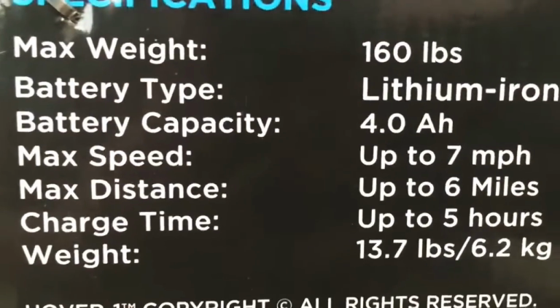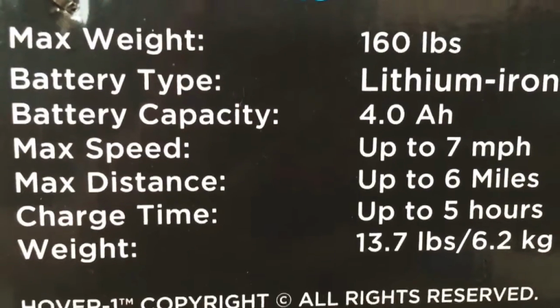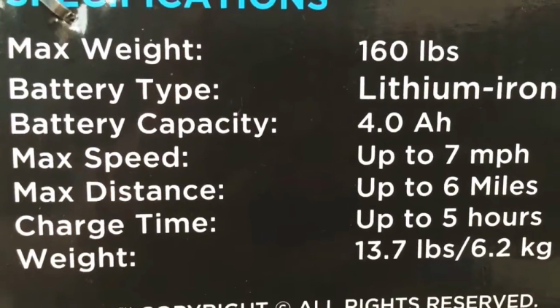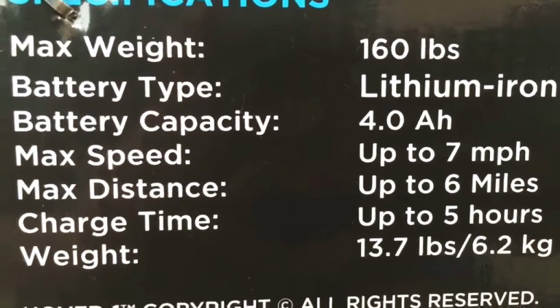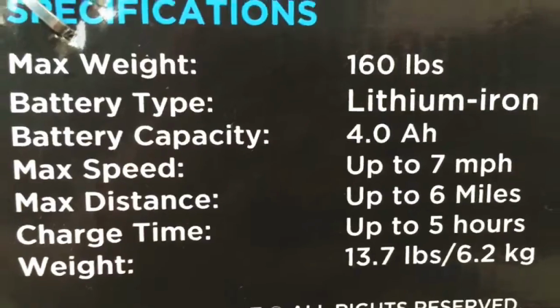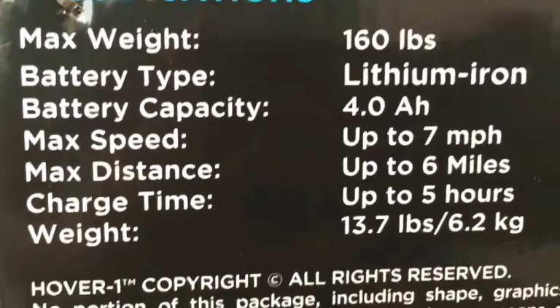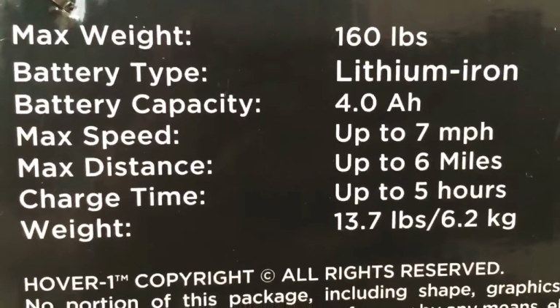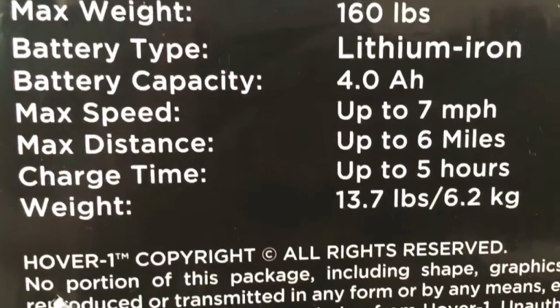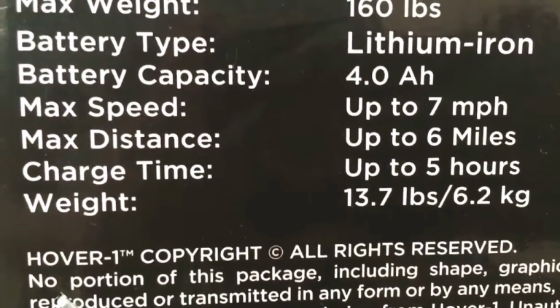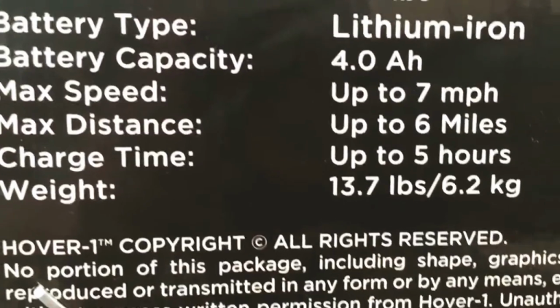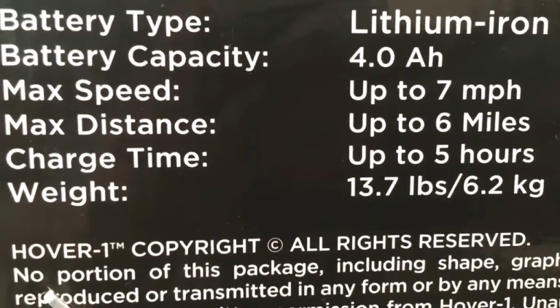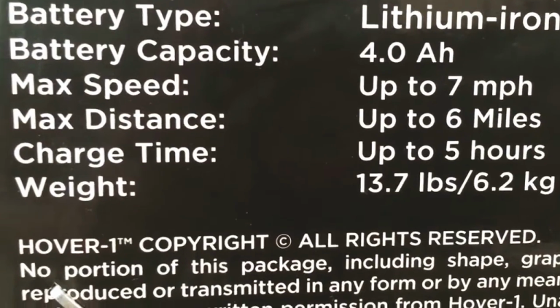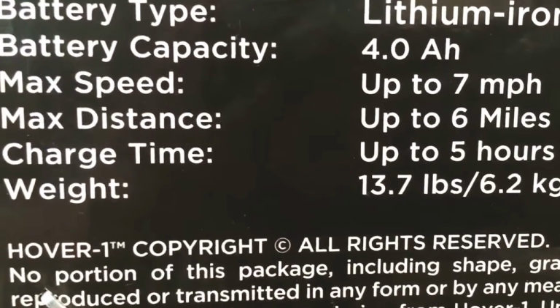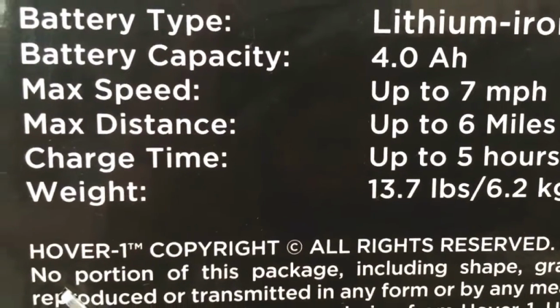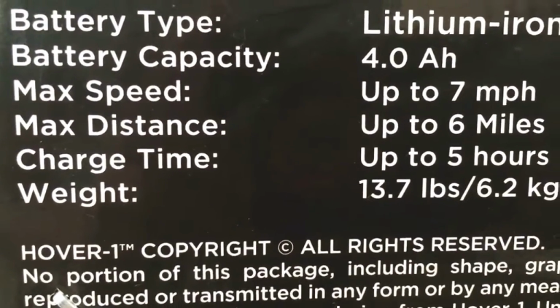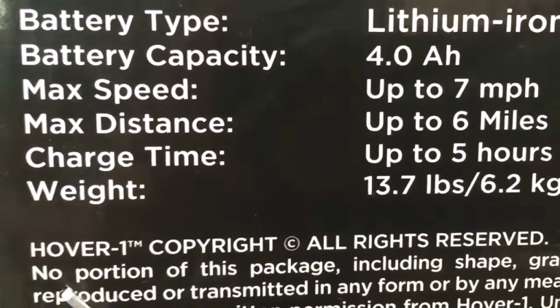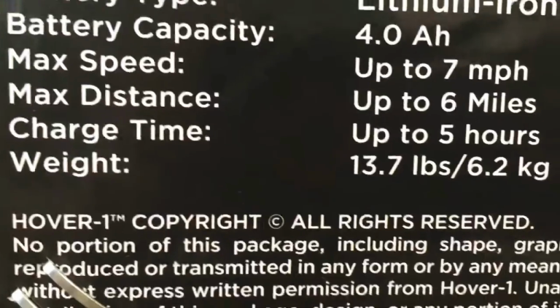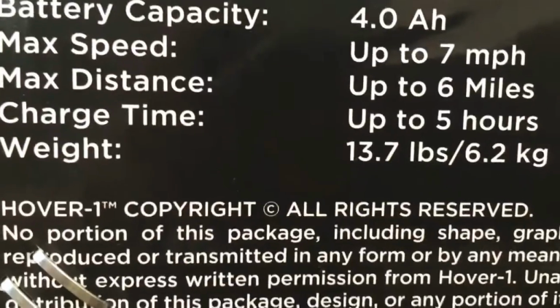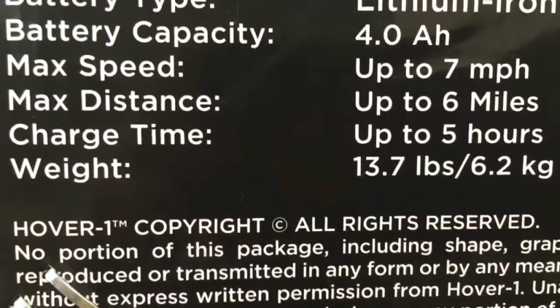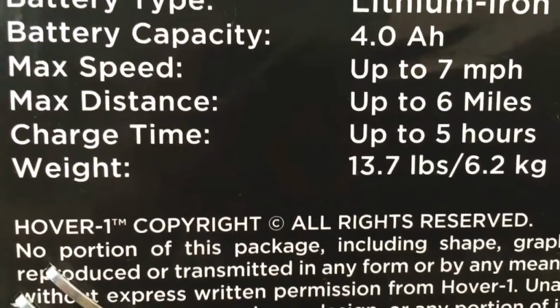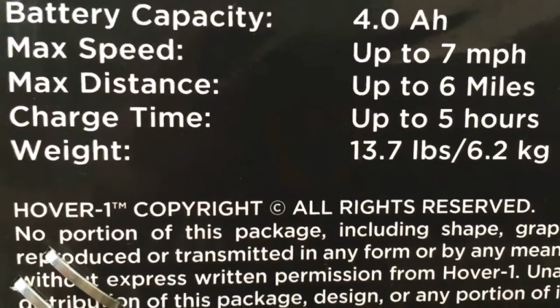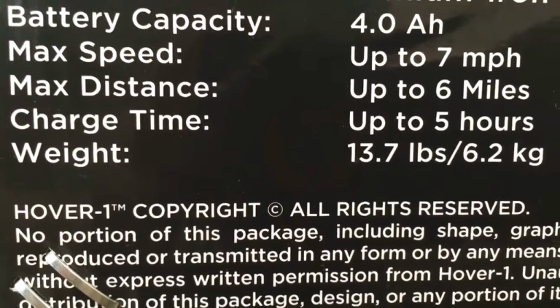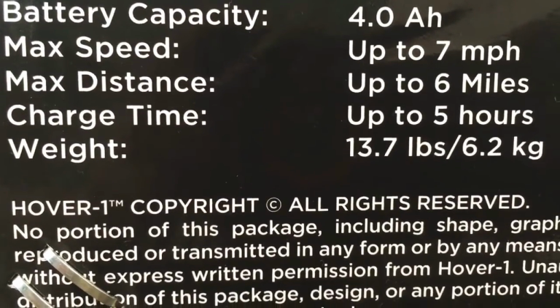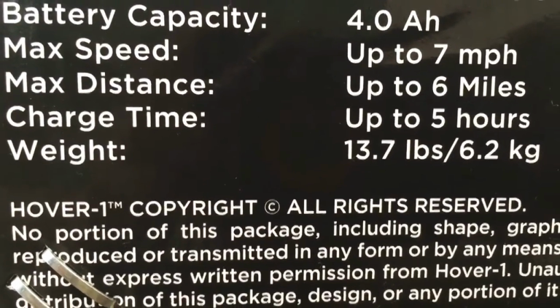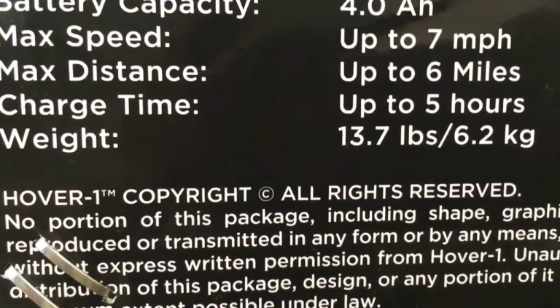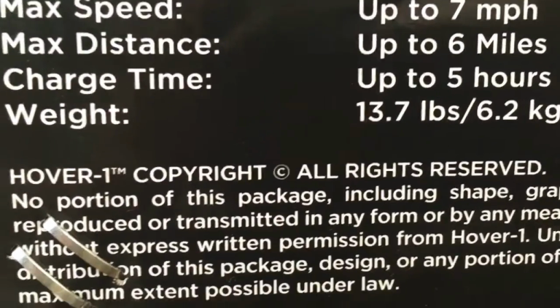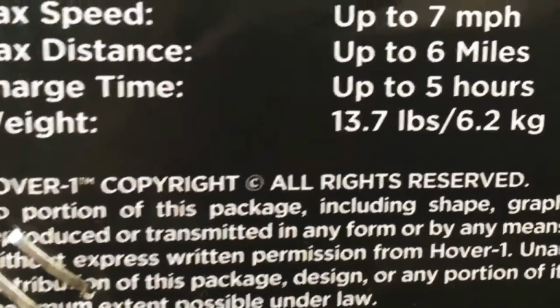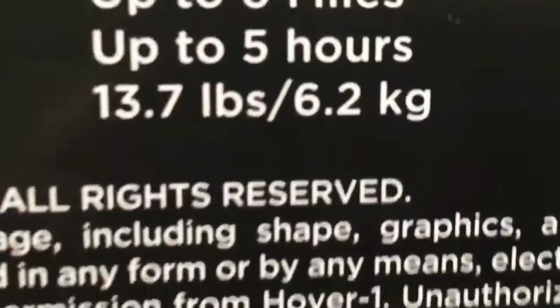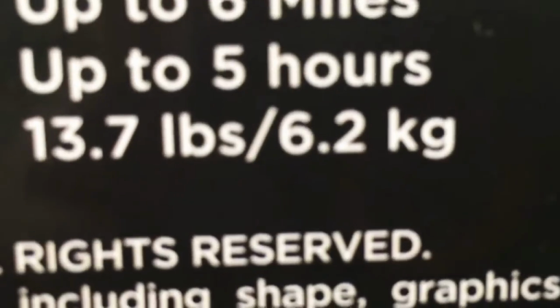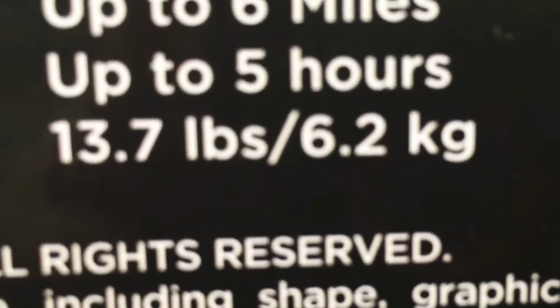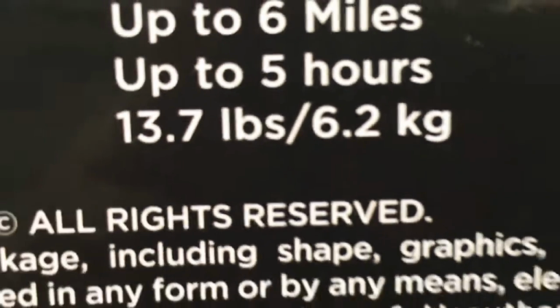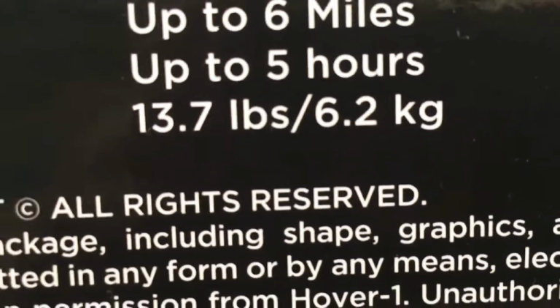The battery type is lithium iron. Battery capacity is 4.0 AH. The charge time is up to 5 hours, and the weight of the hoverboard is 13.7 lbs, which is about 6.2 kg.